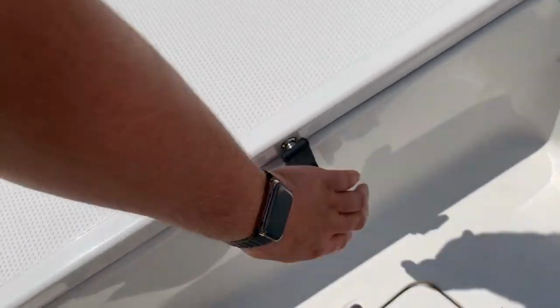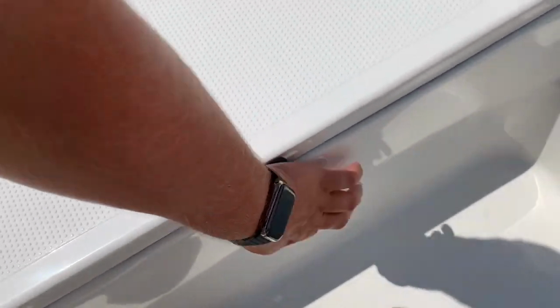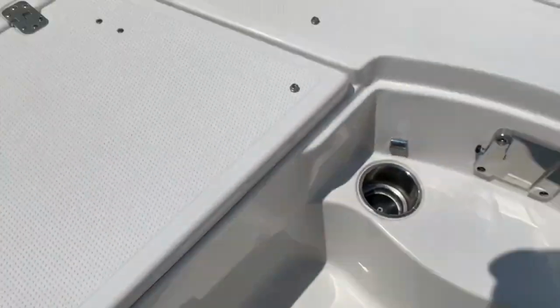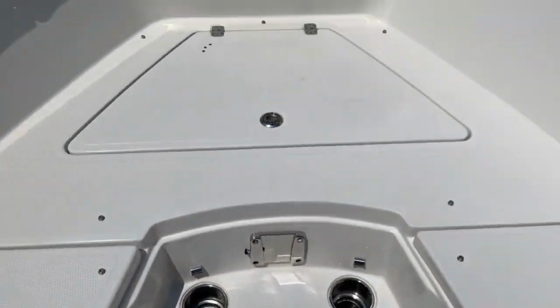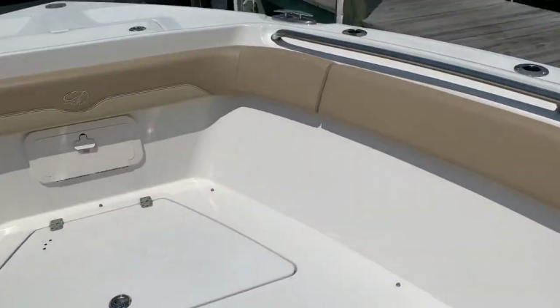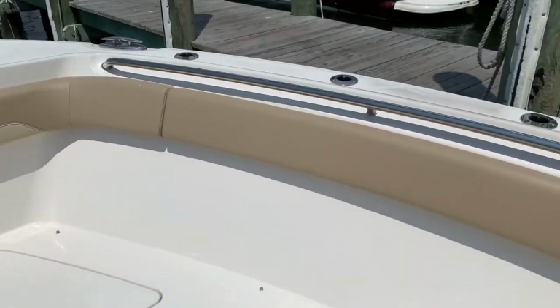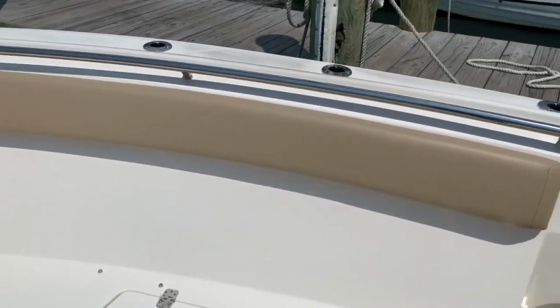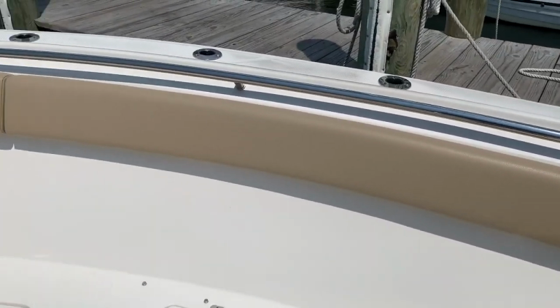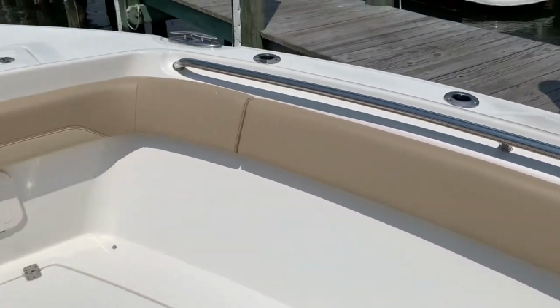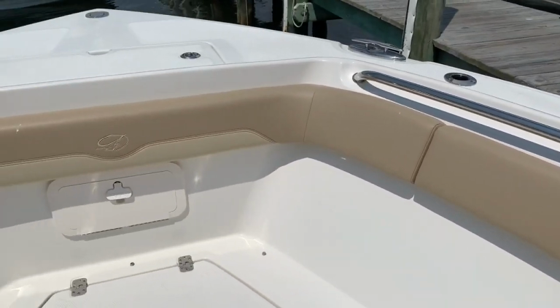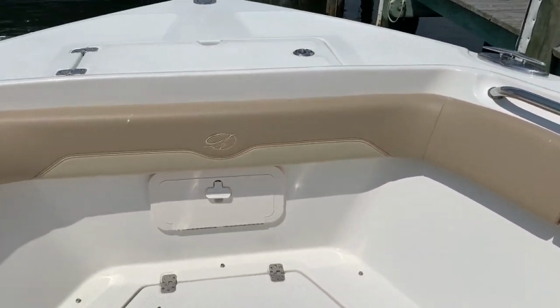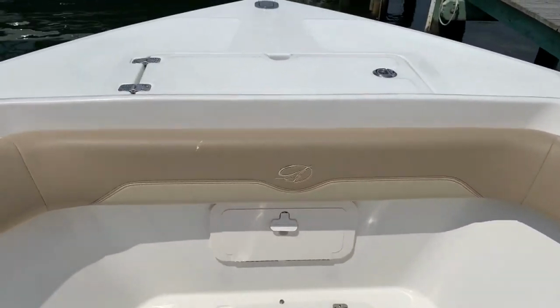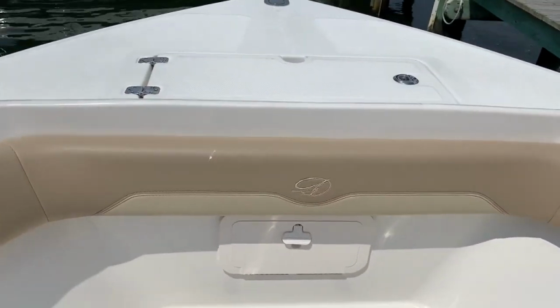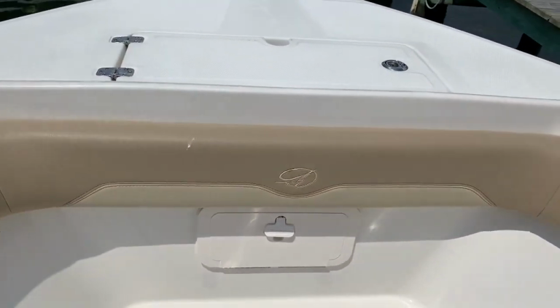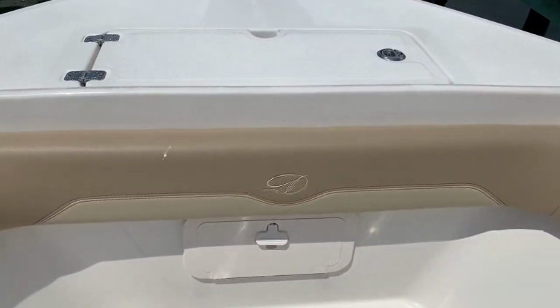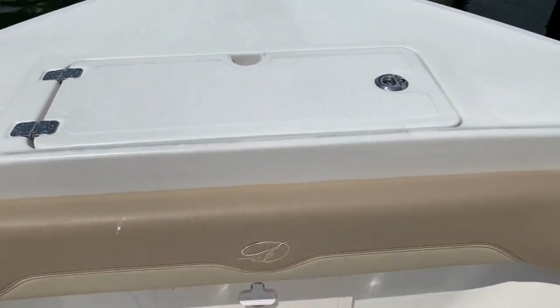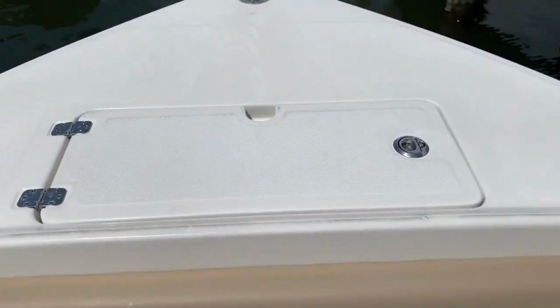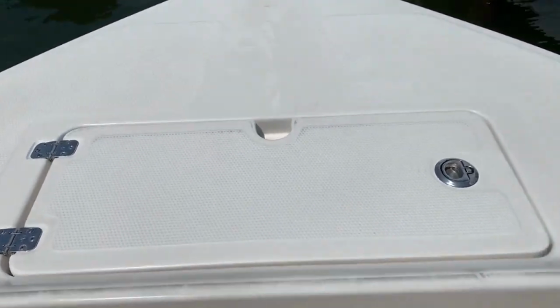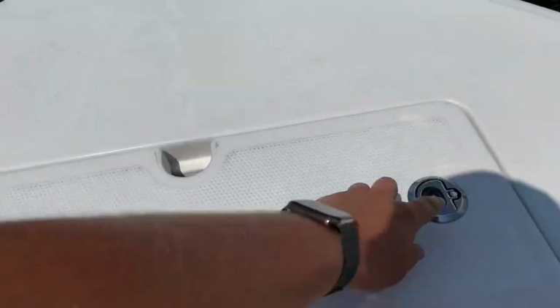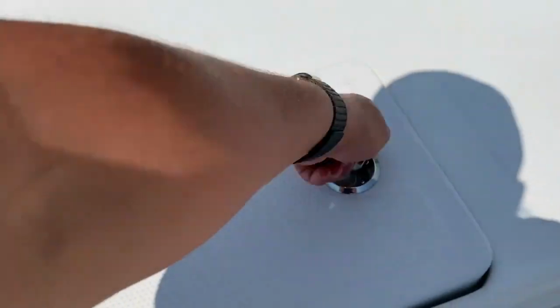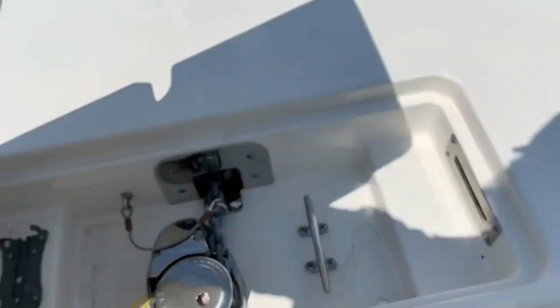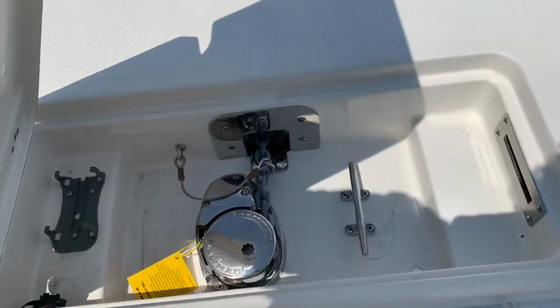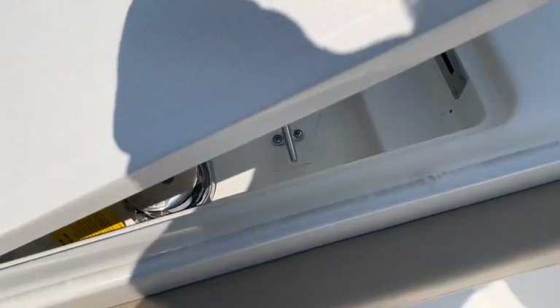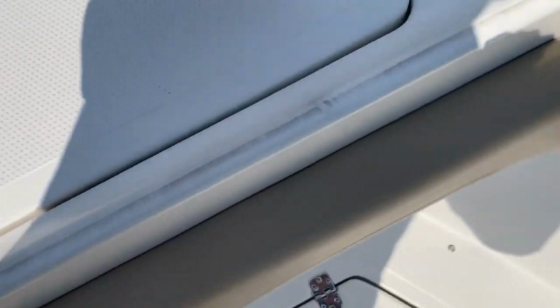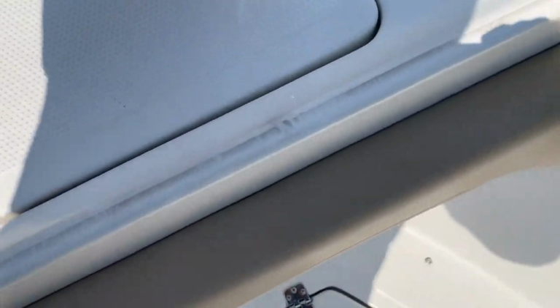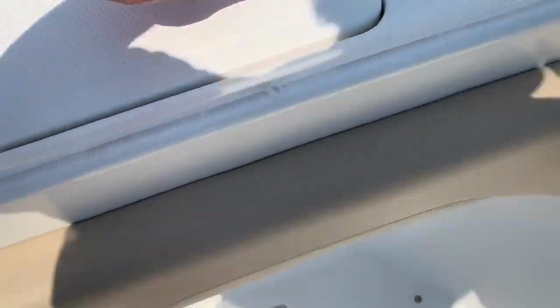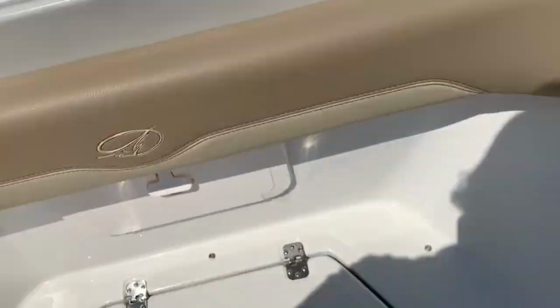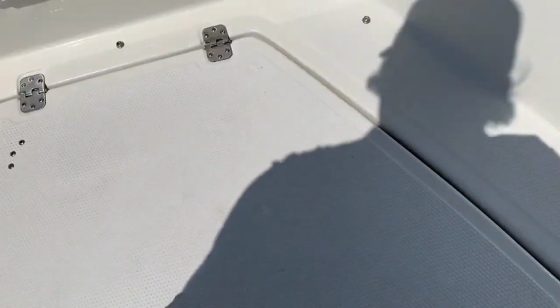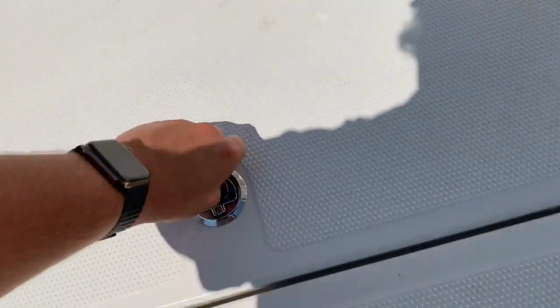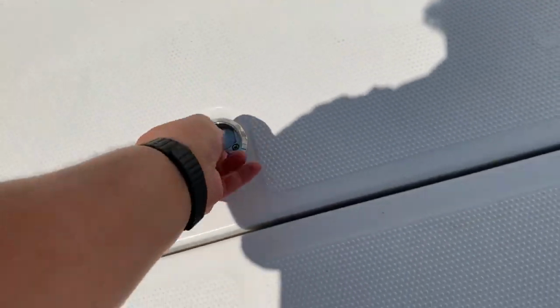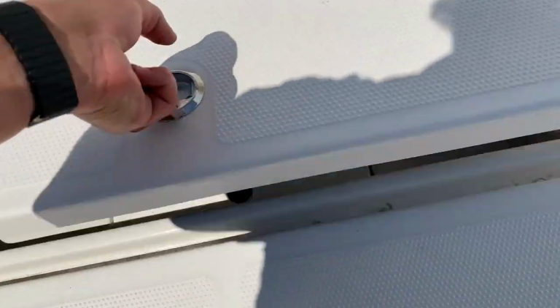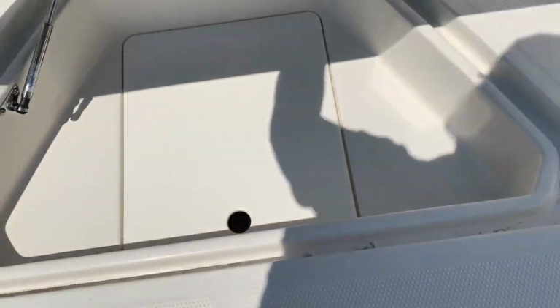This is a great boat to be out on with the family, and then the next day you can take everyone out fishing and seriously do some canyon runs for tuna. There's a windless anchor up here, along with another nice storage box underneath.